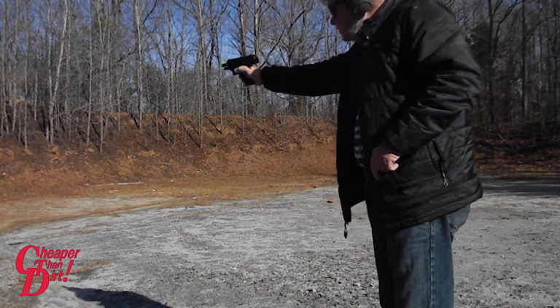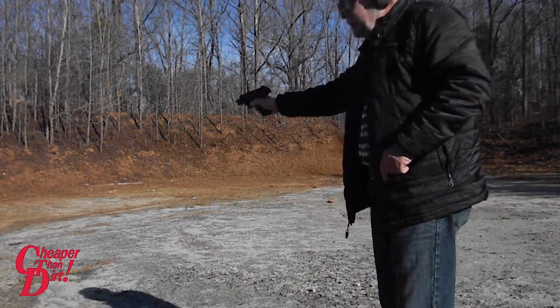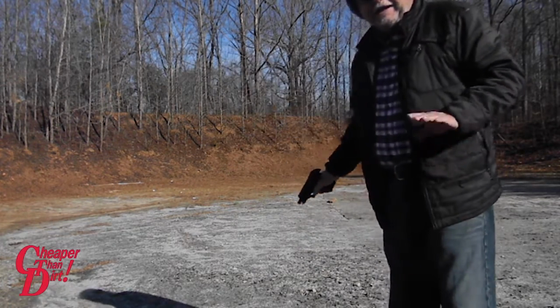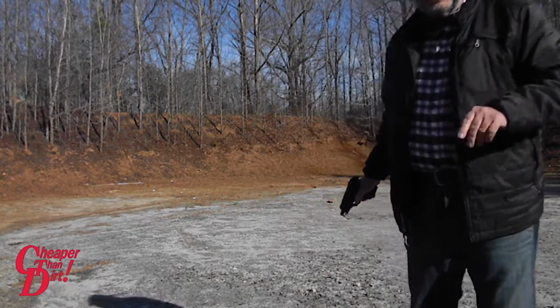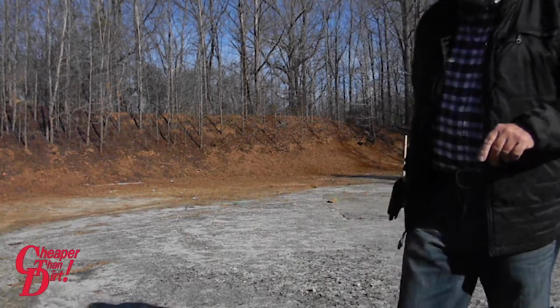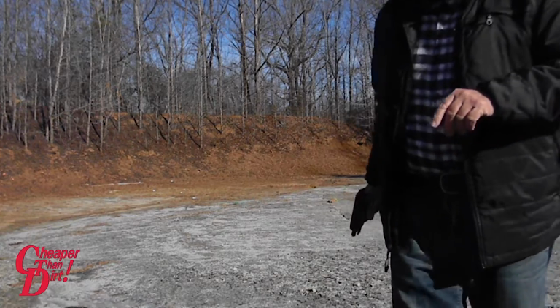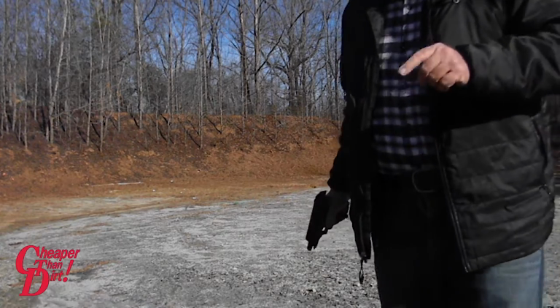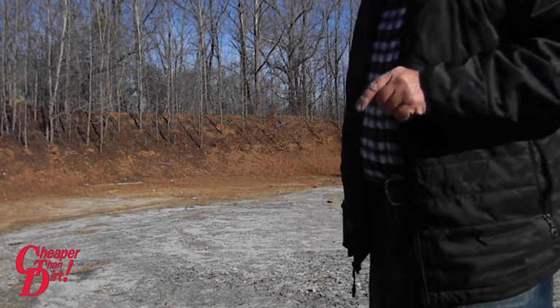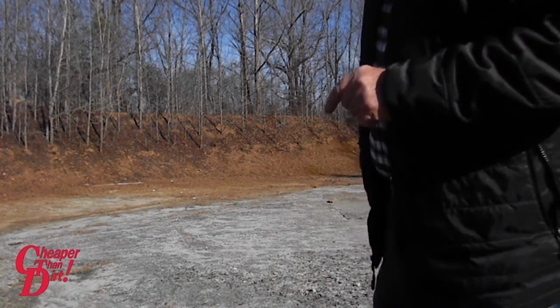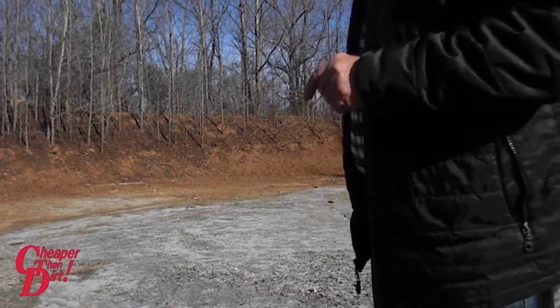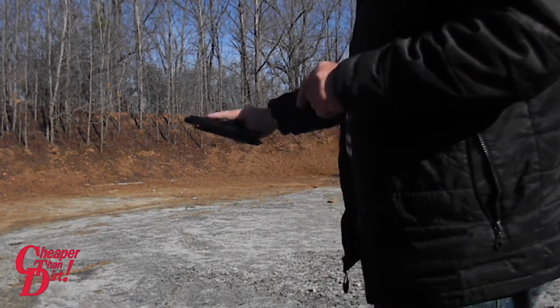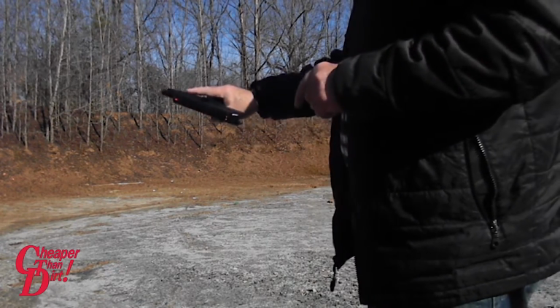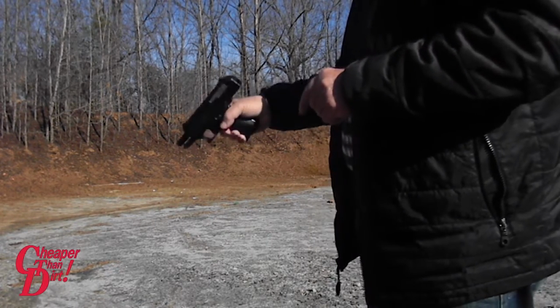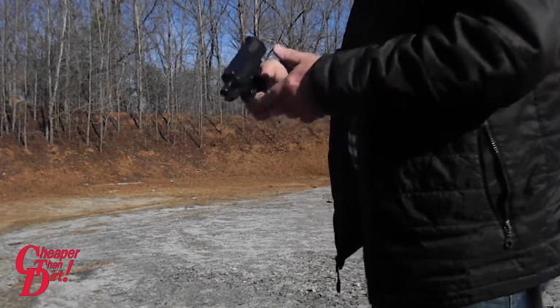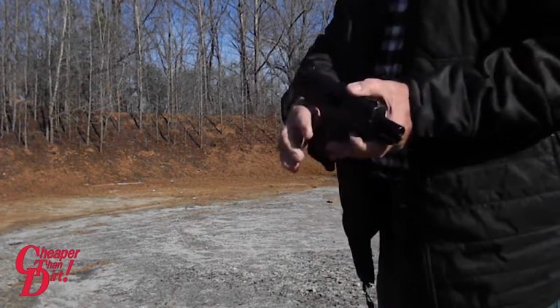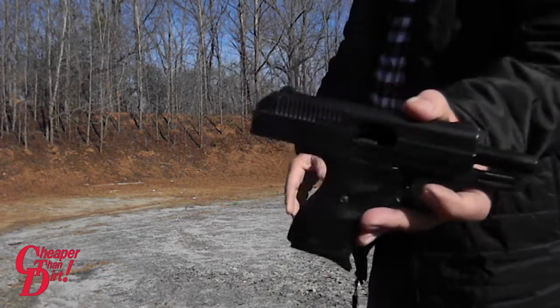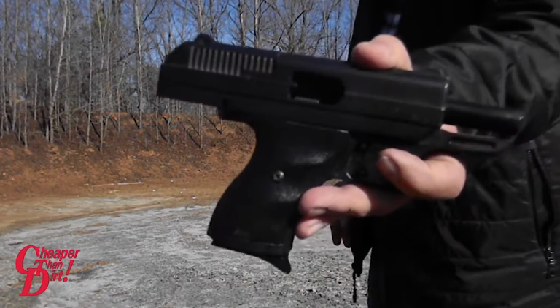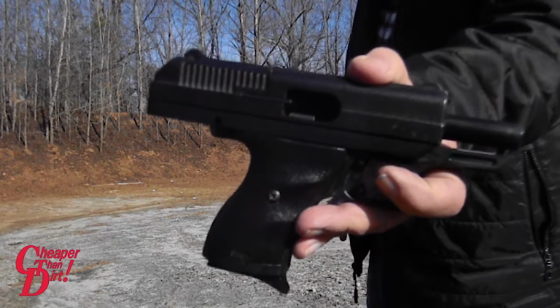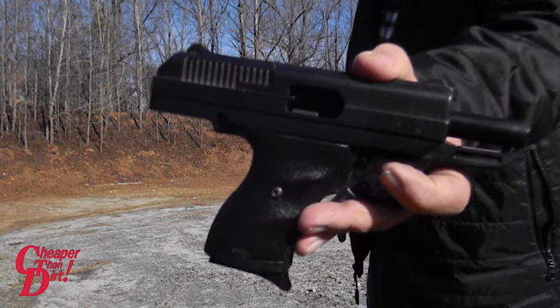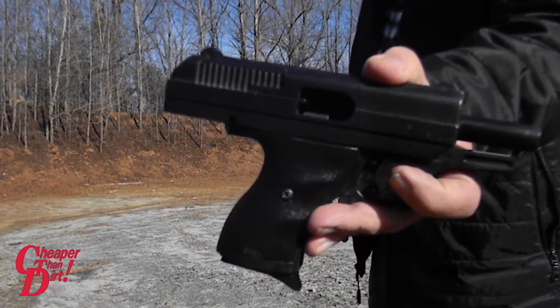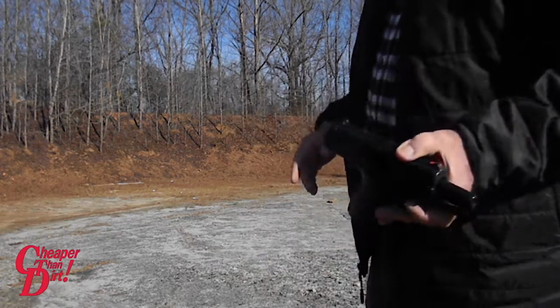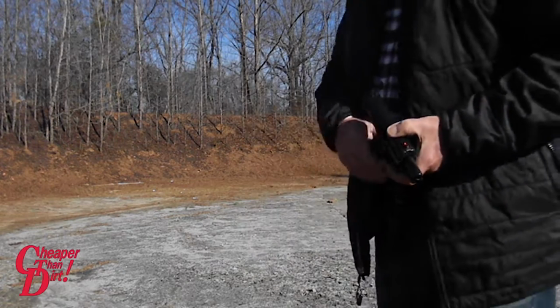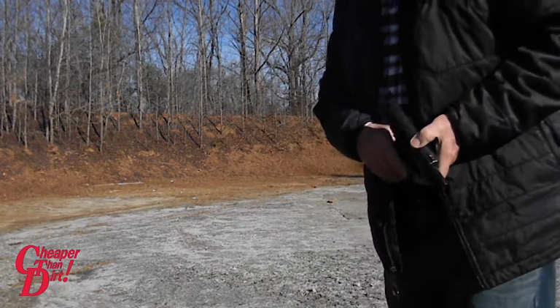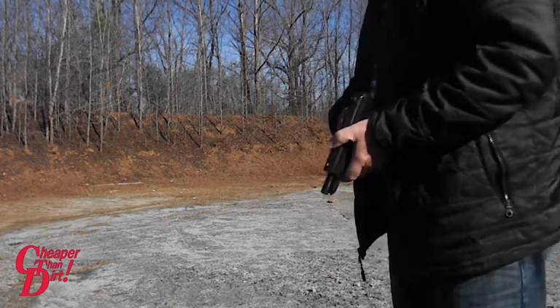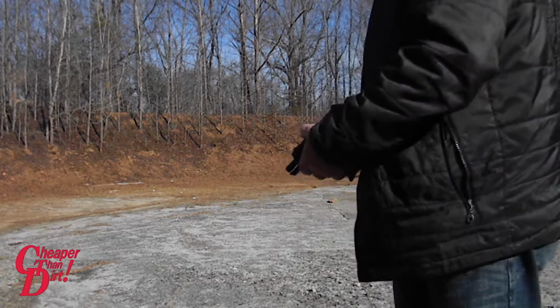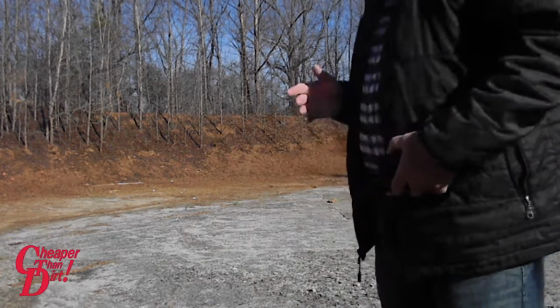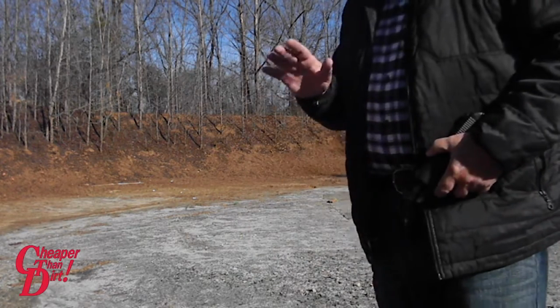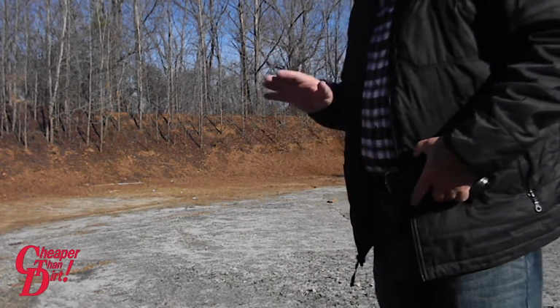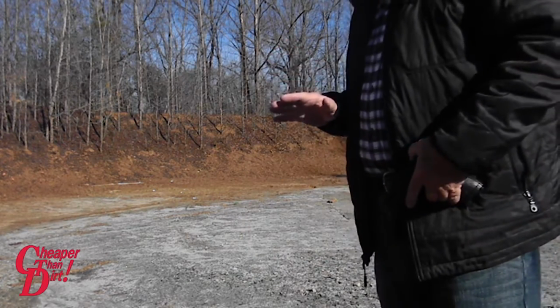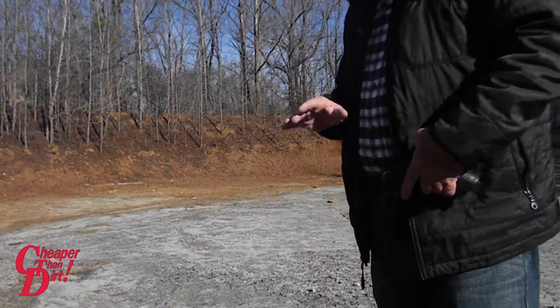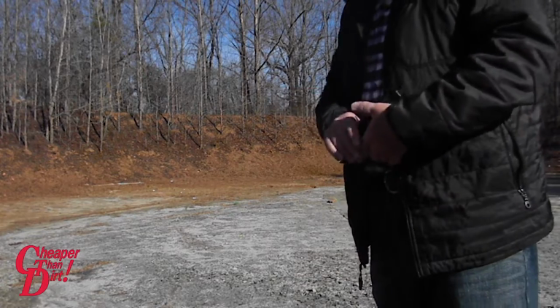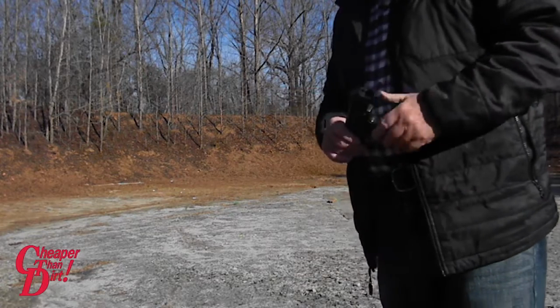That was a couple of Hornady Critical Defense. It fed properly, locked back on the last shot. That's the manual of arms for the Hi-Point.